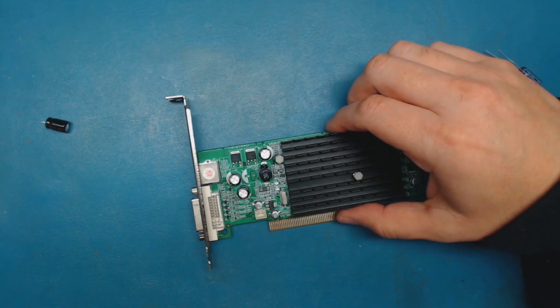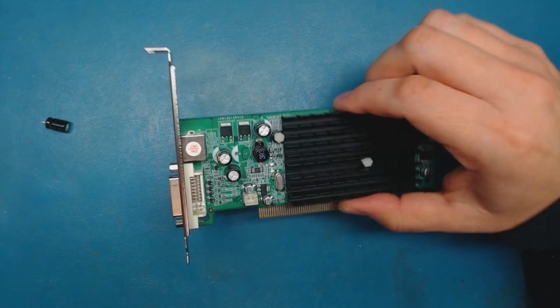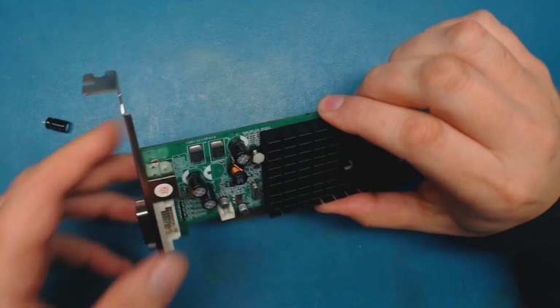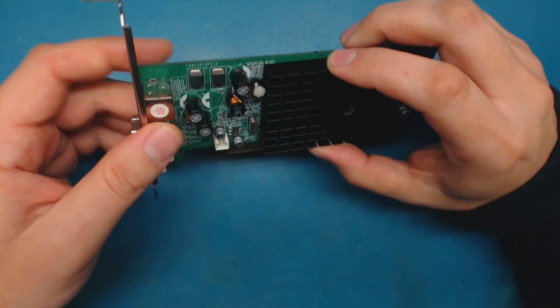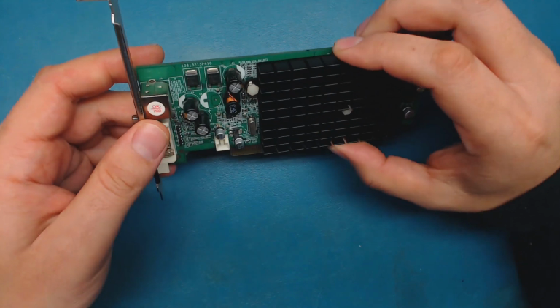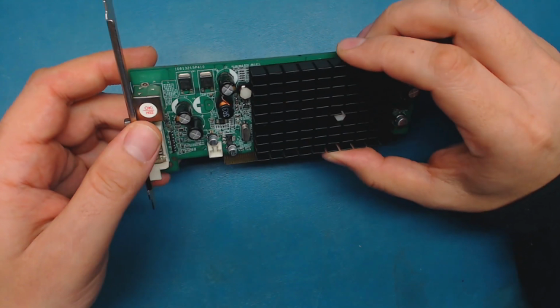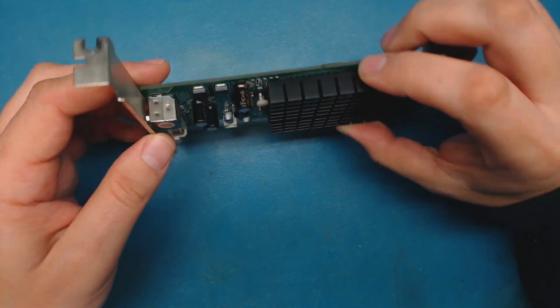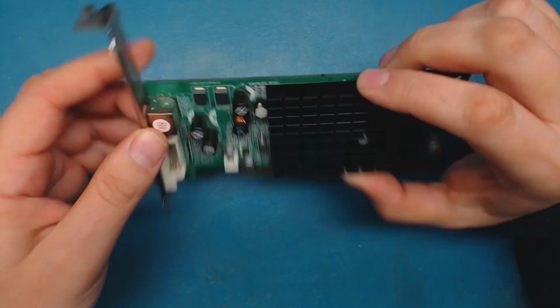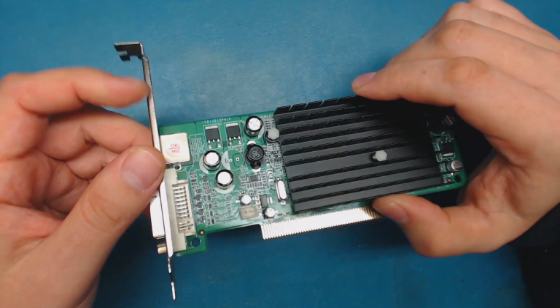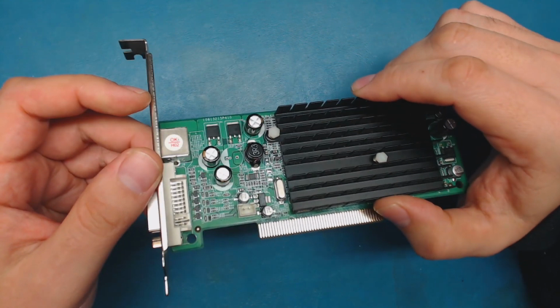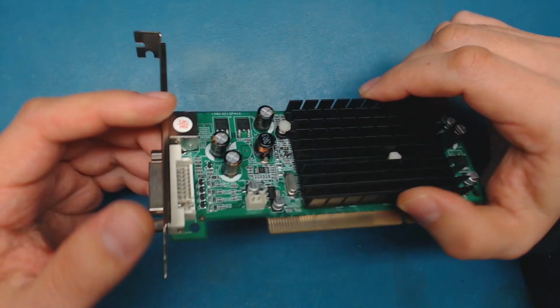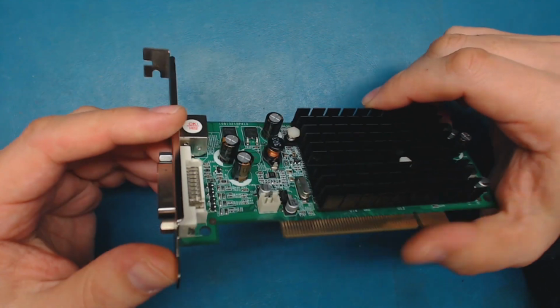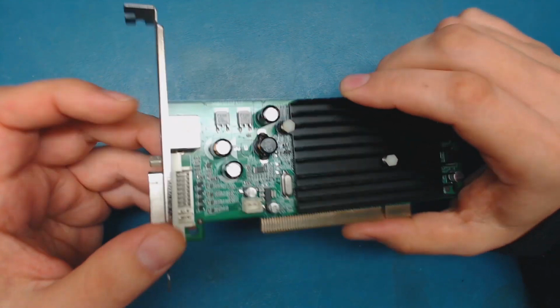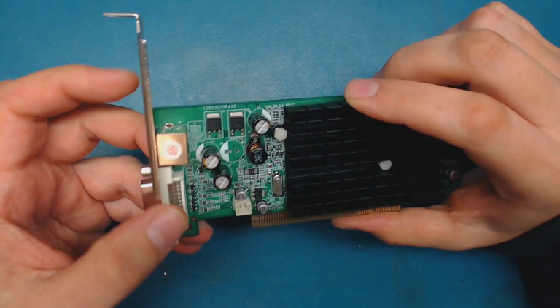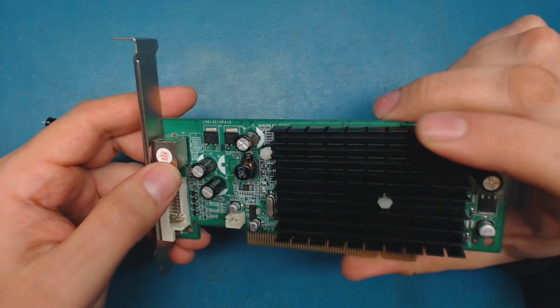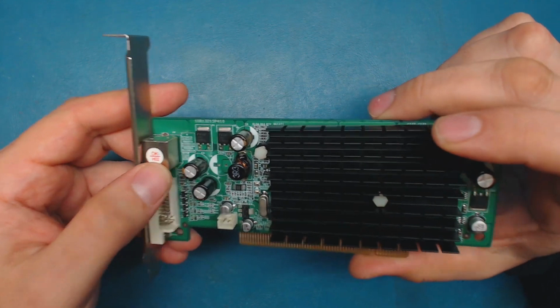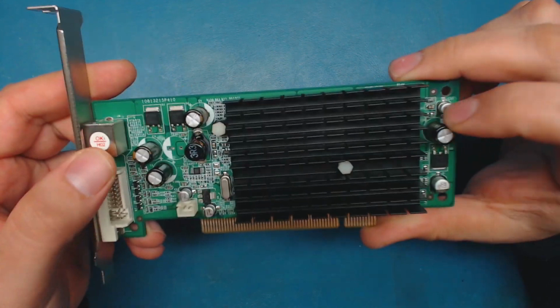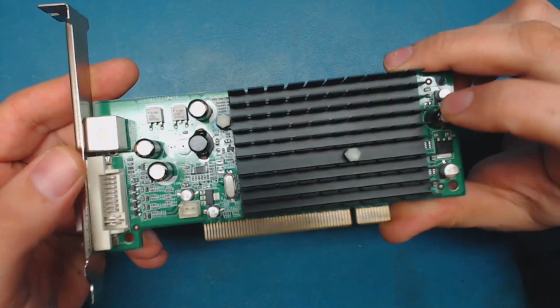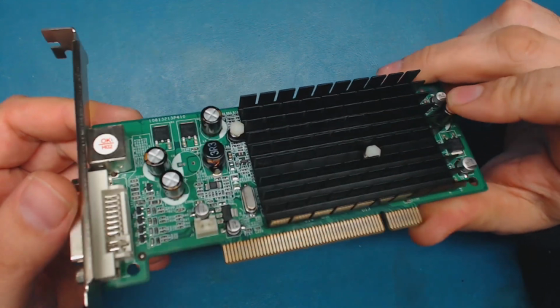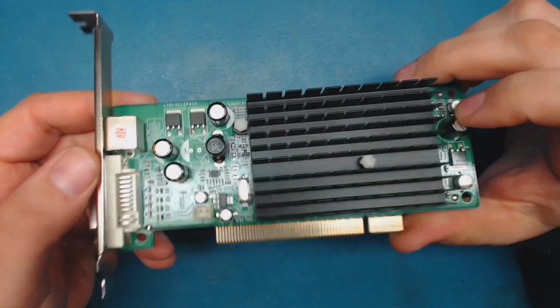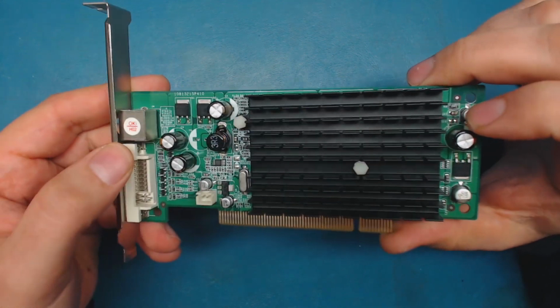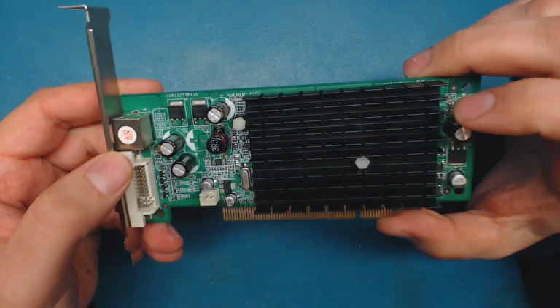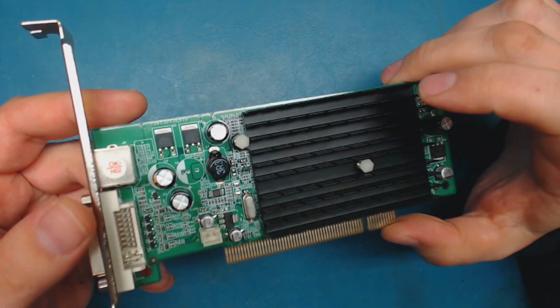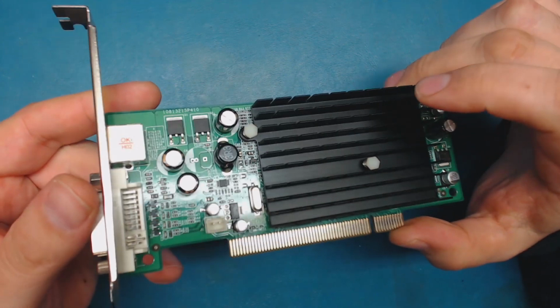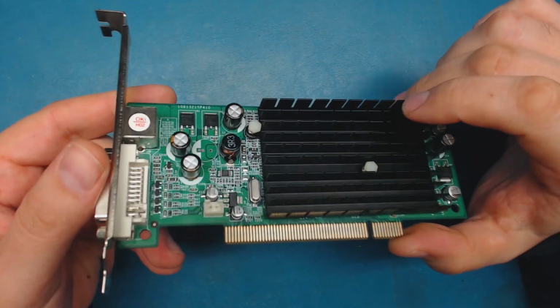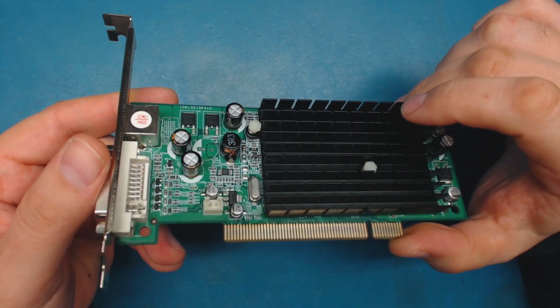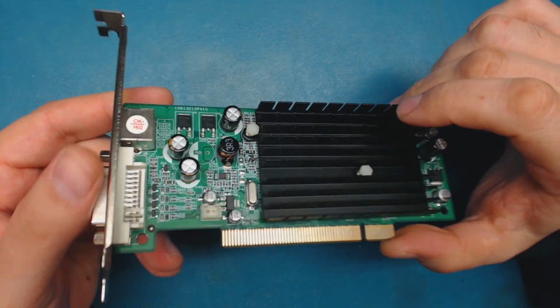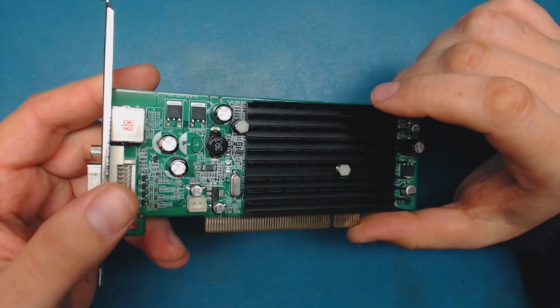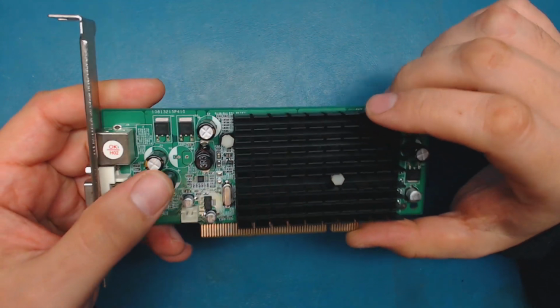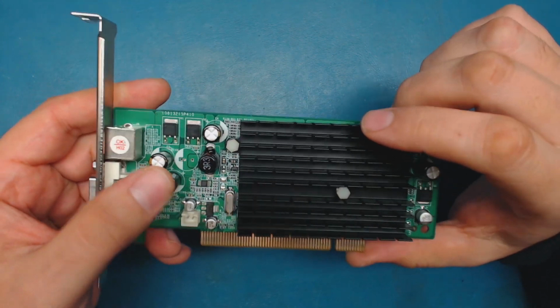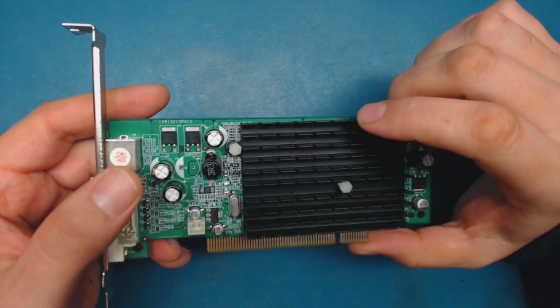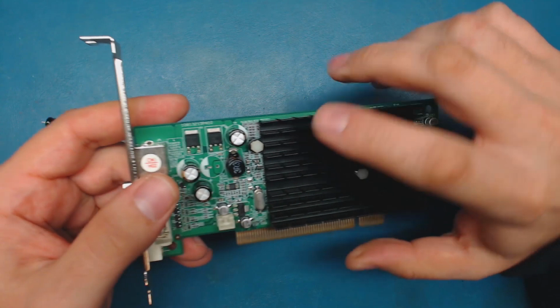All right, so I'm back here with the video card again and I just noticed something. I was just about to order some capacitors for this, but I'd like to know if this works before I actually order parts.